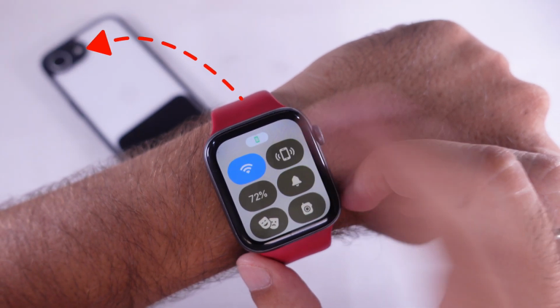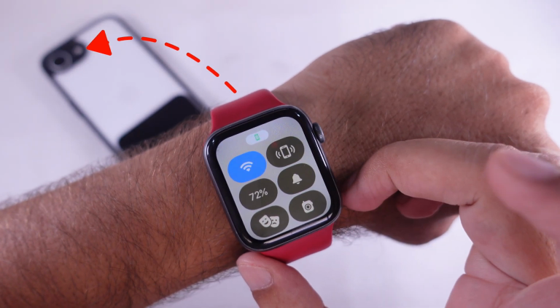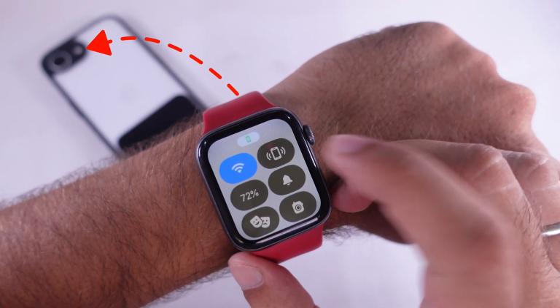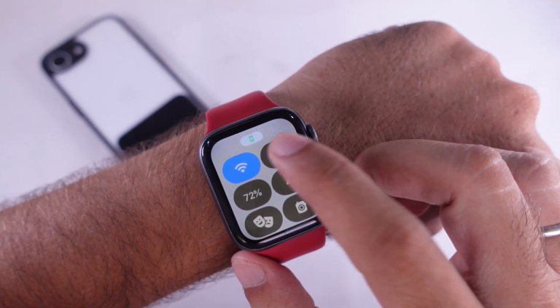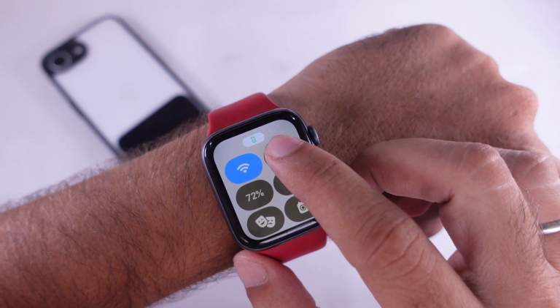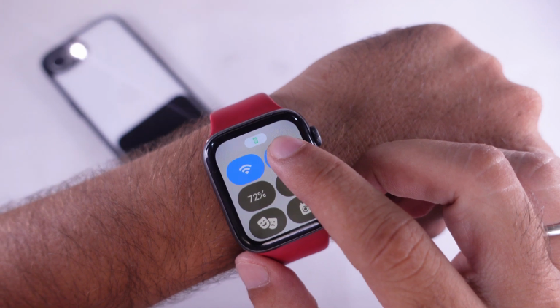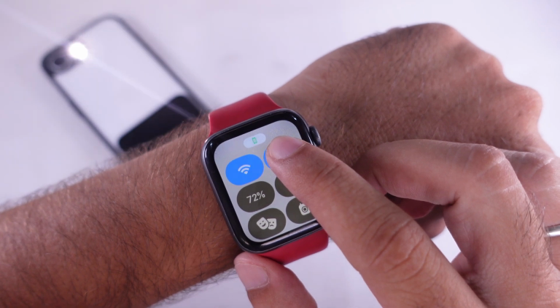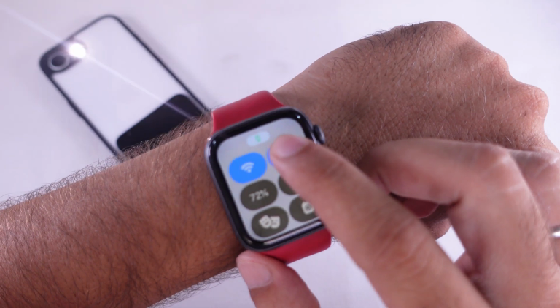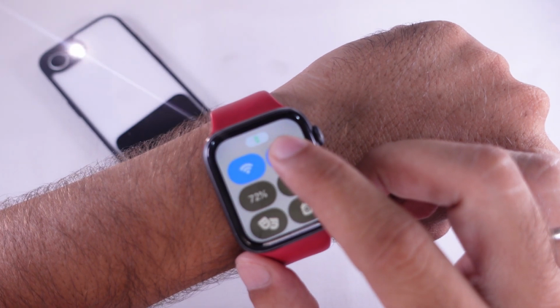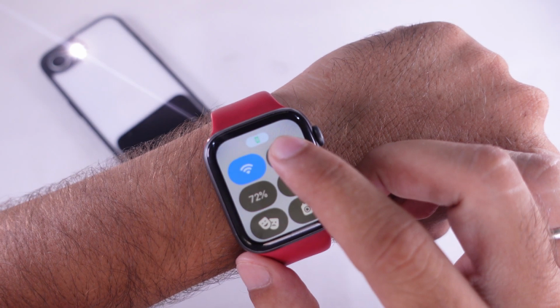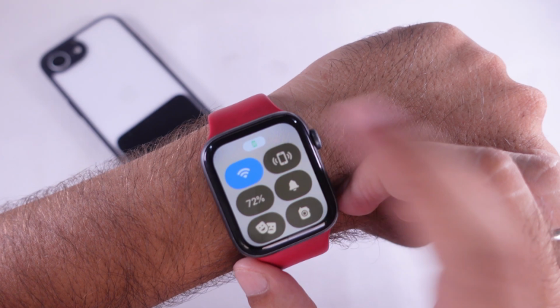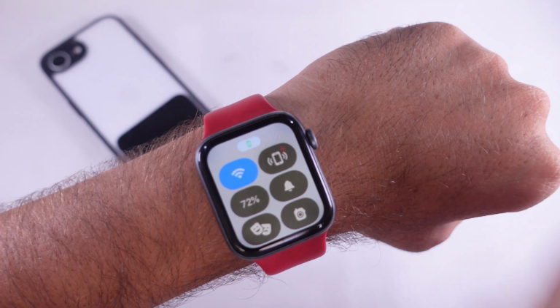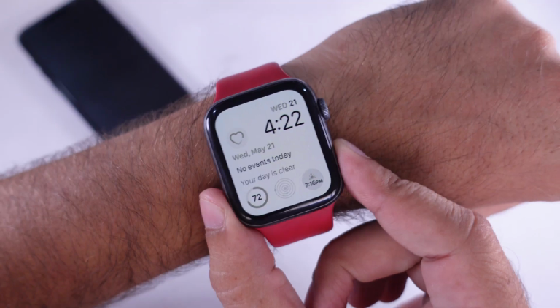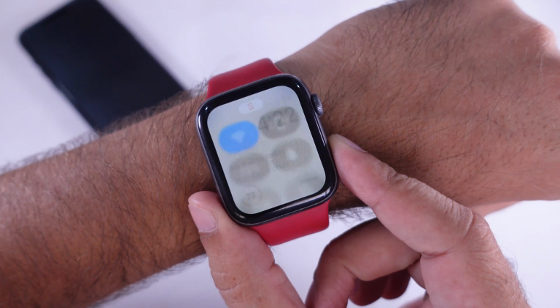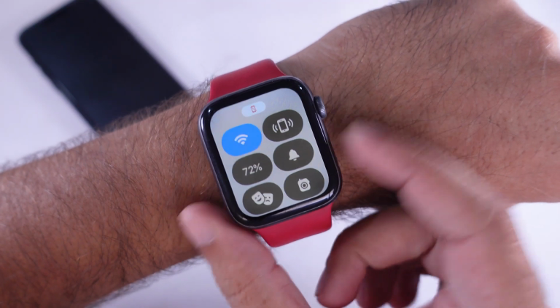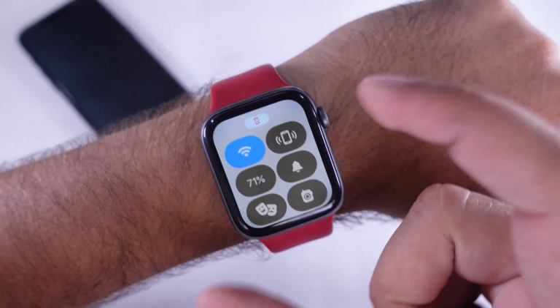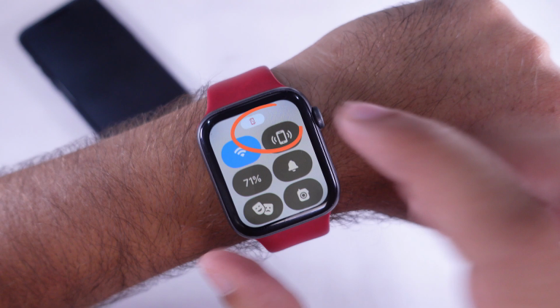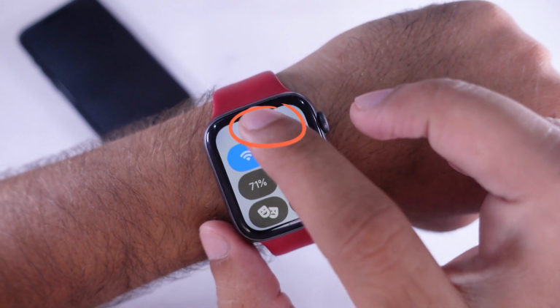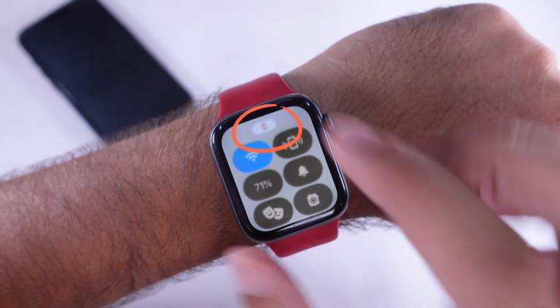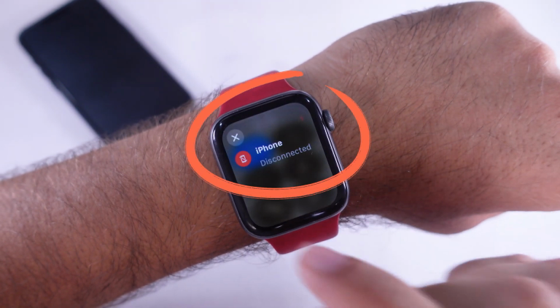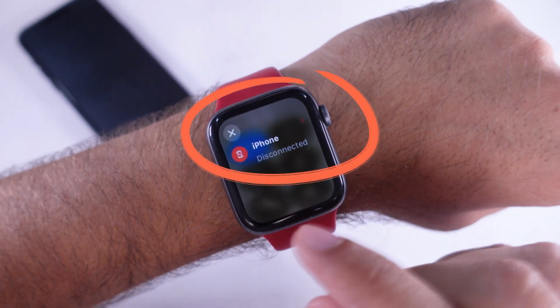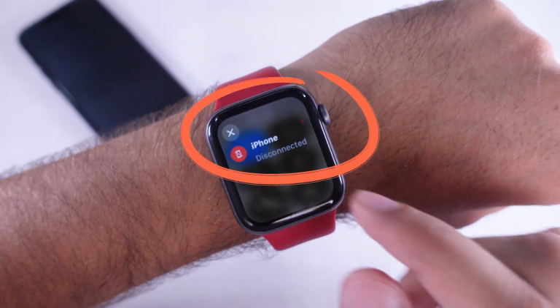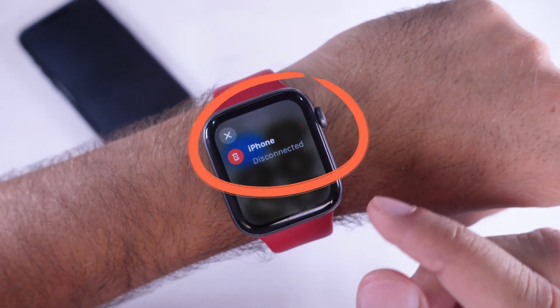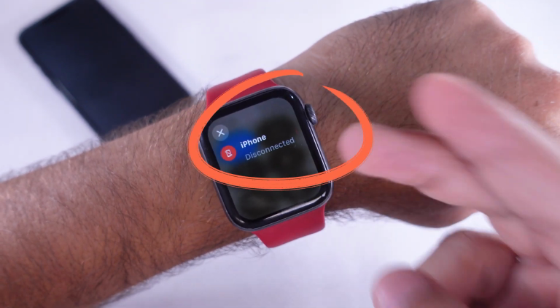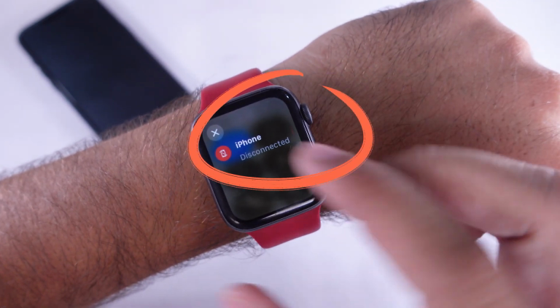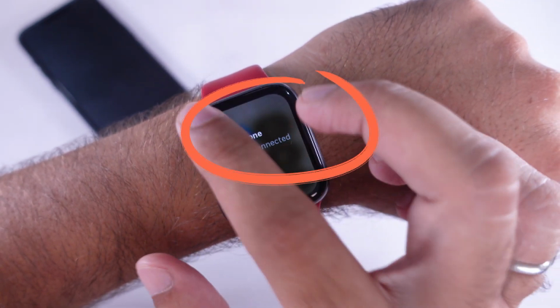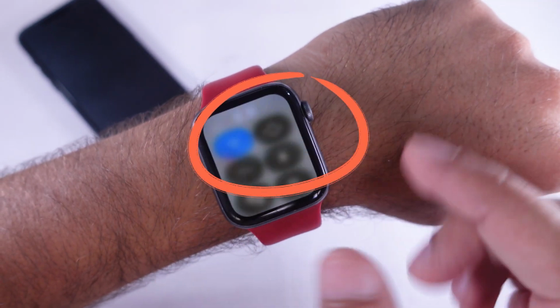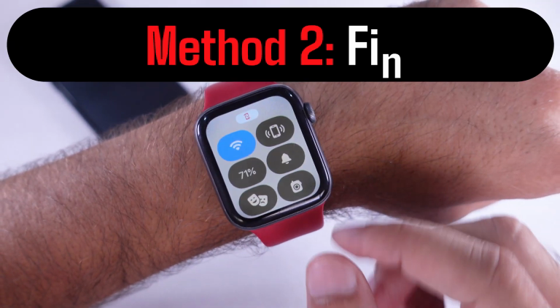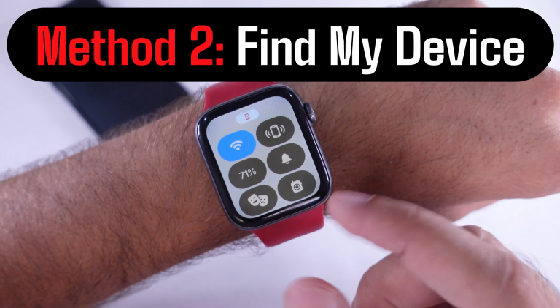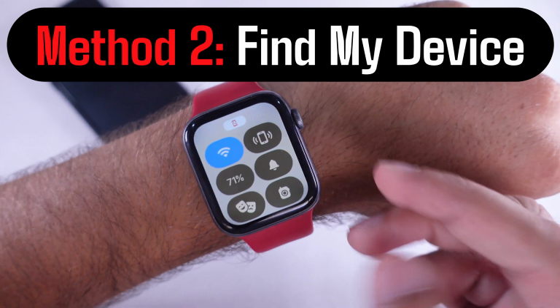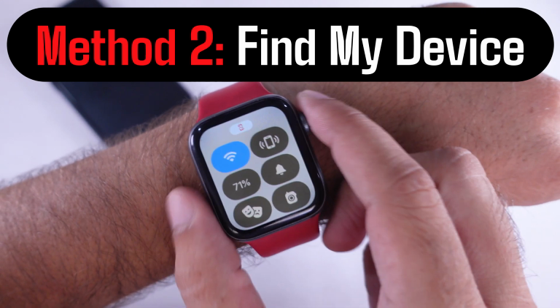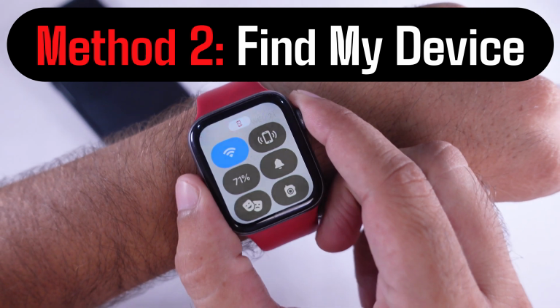In case Bluetooth is off on your iPhone and it is not paired with your Apple Watch, the red phone icon will appear in the Control Center. You should then use the second method: the Find My App on Apple Watch.